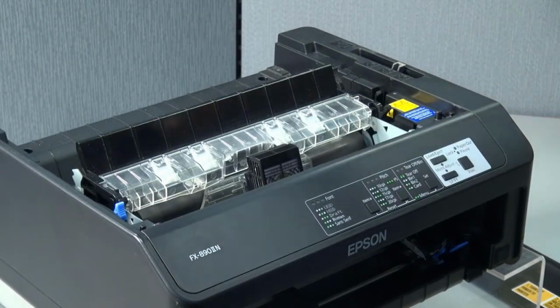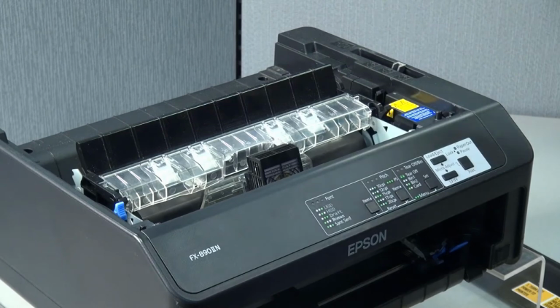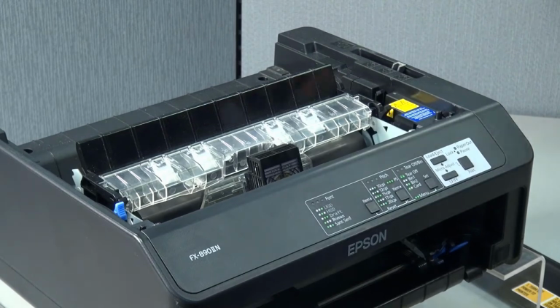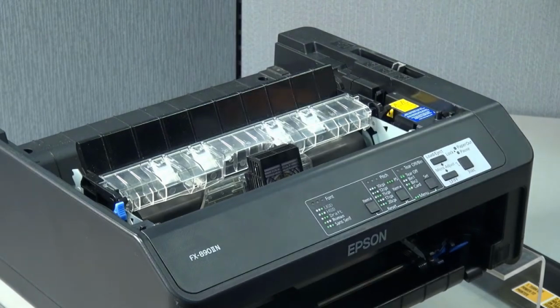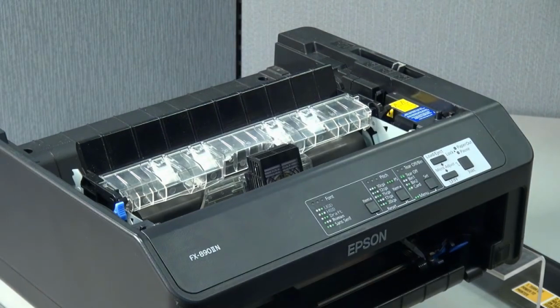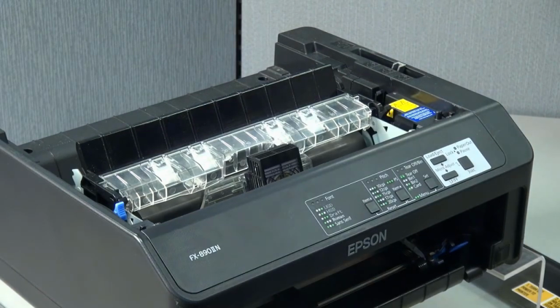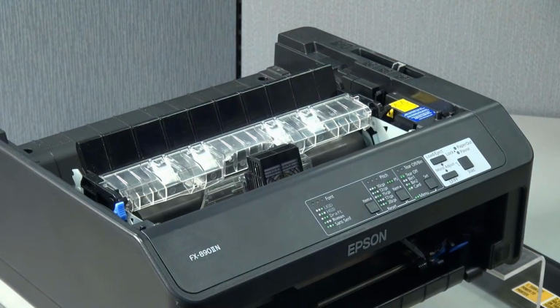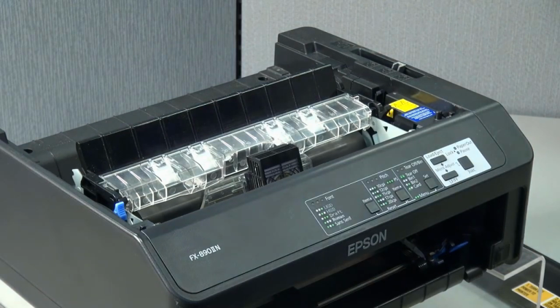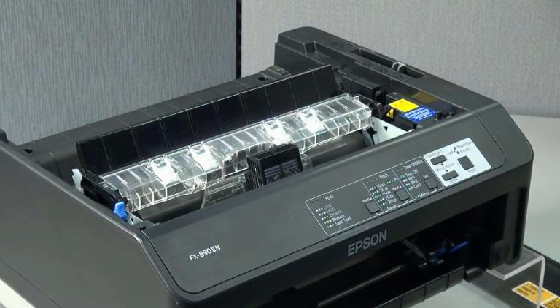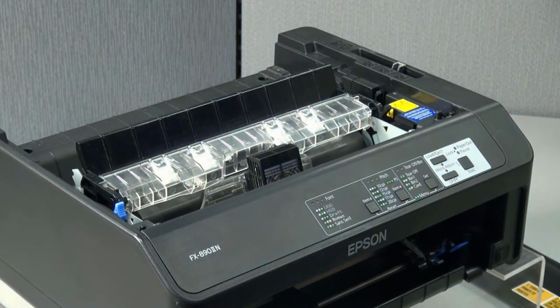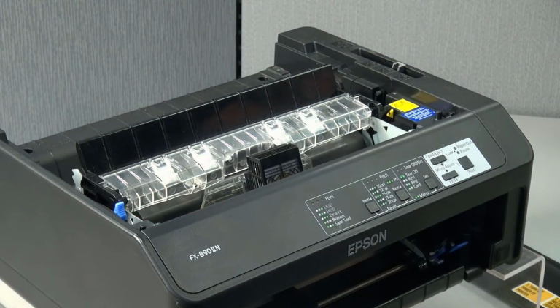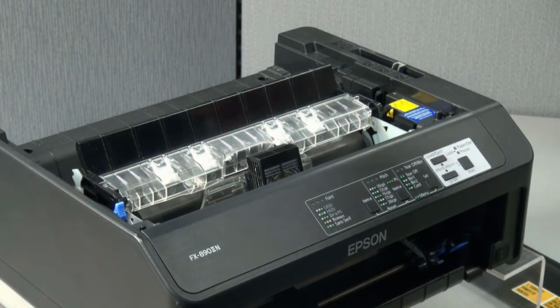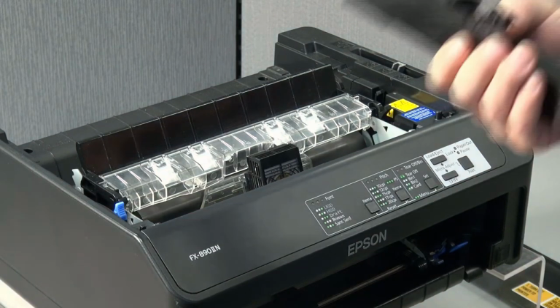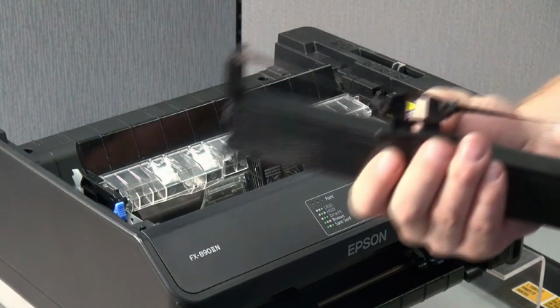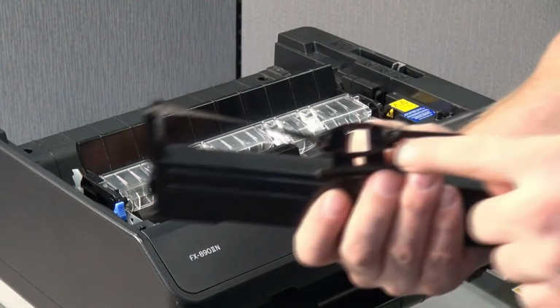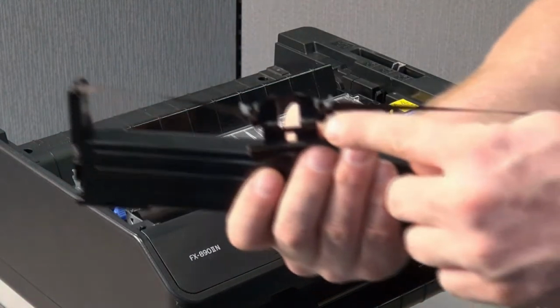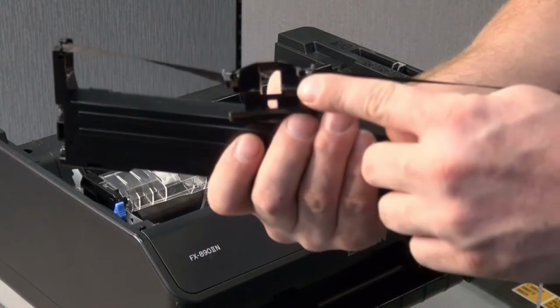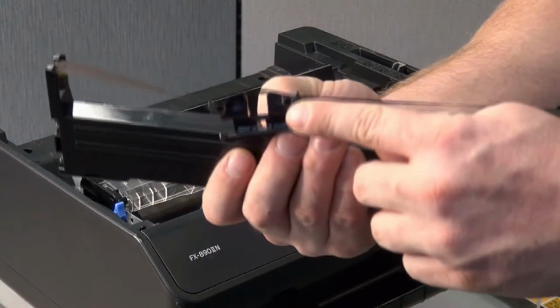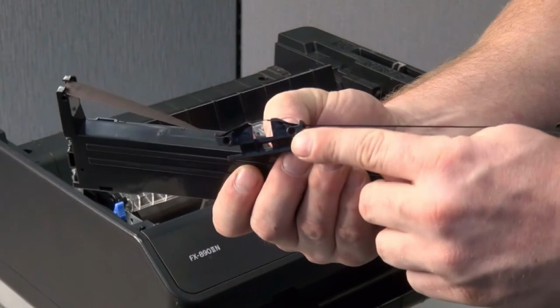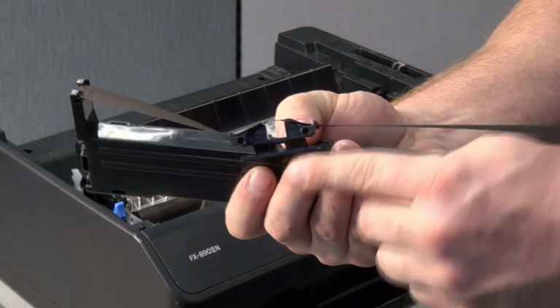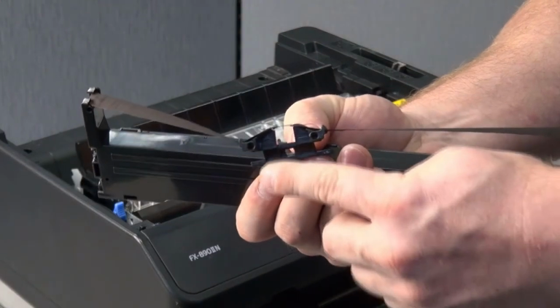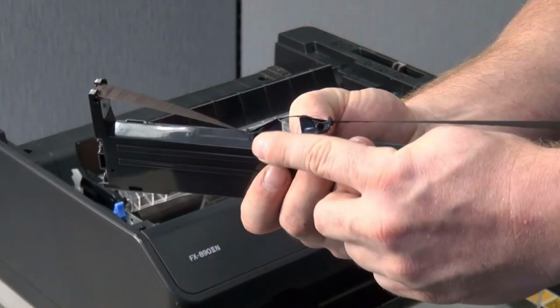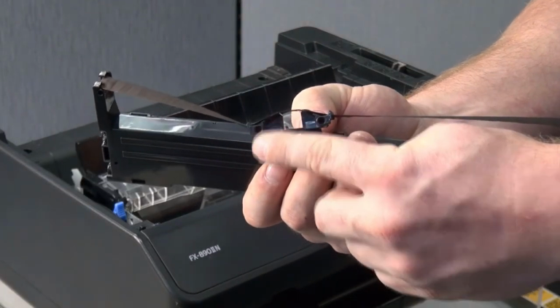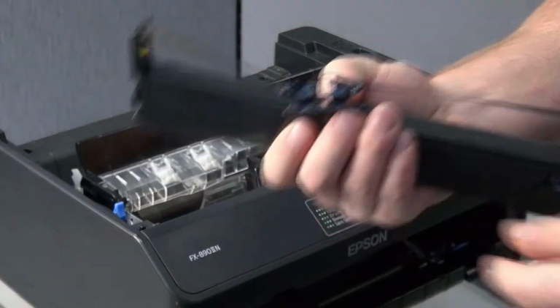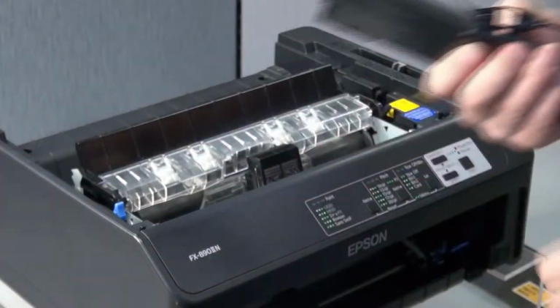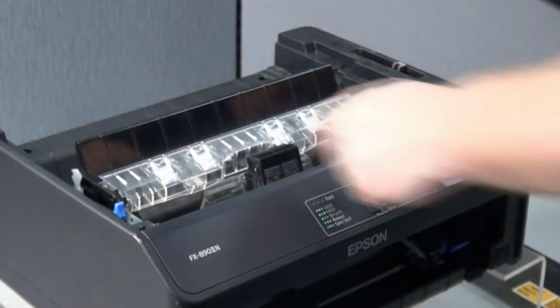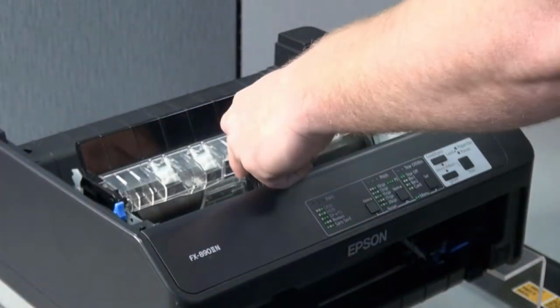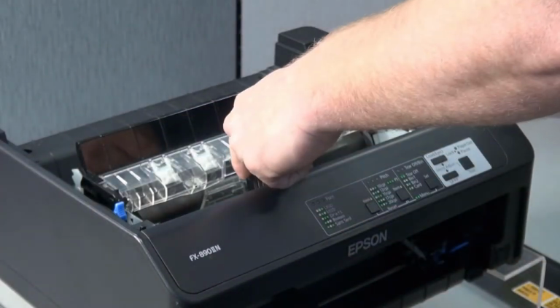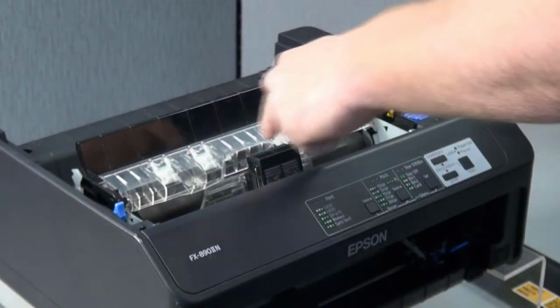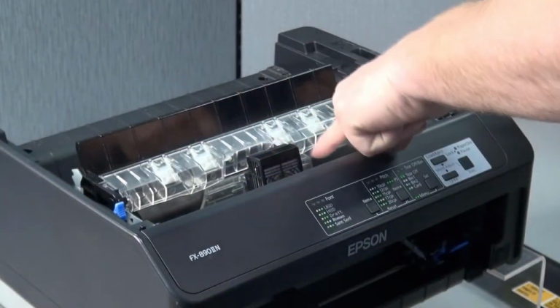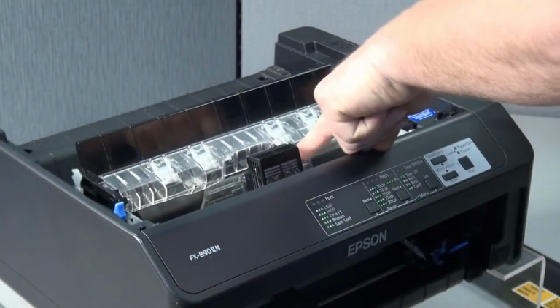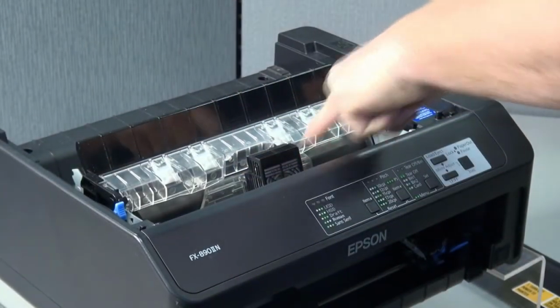Then you will be installing the new ribbon. You will see the two little holes here and here. They will be going to each of the print head pins which we will show you.